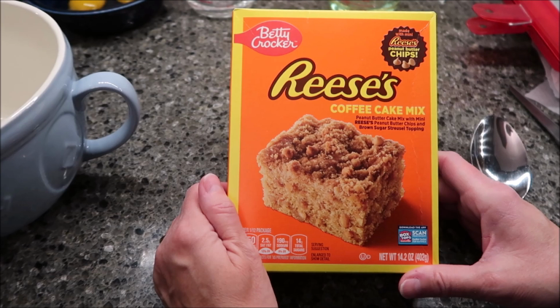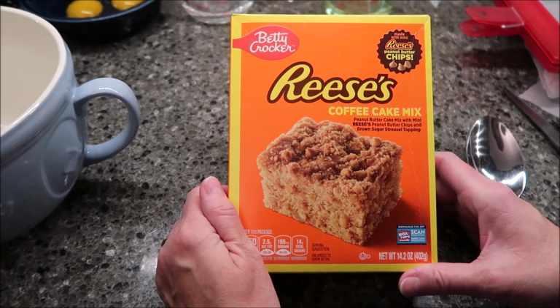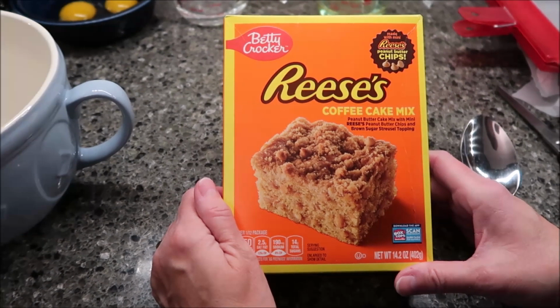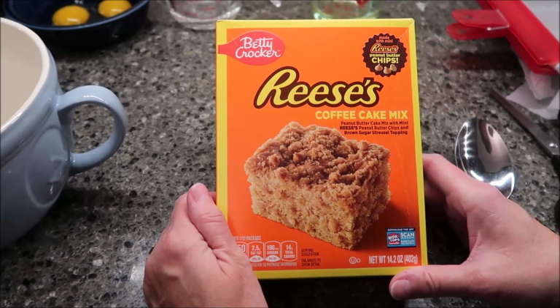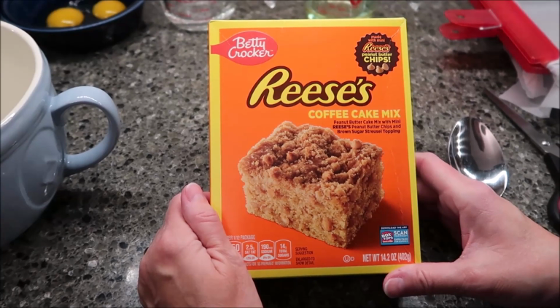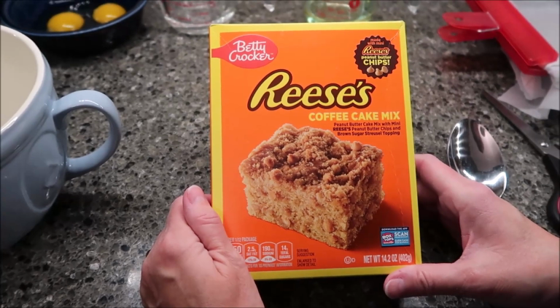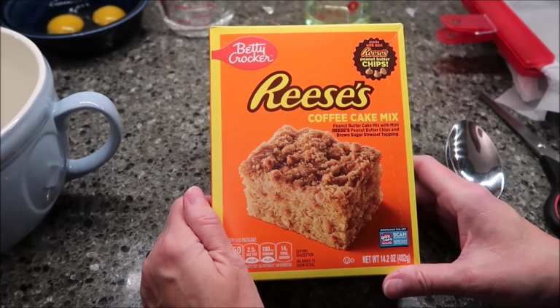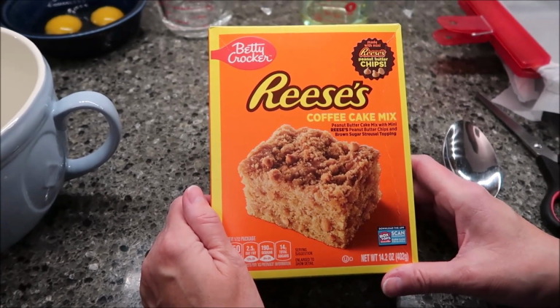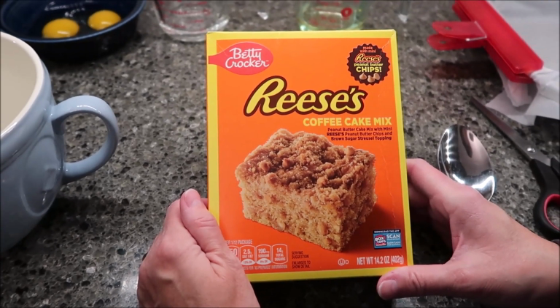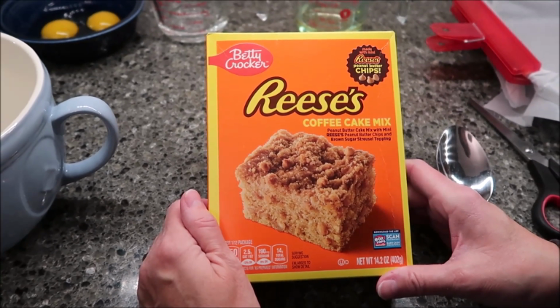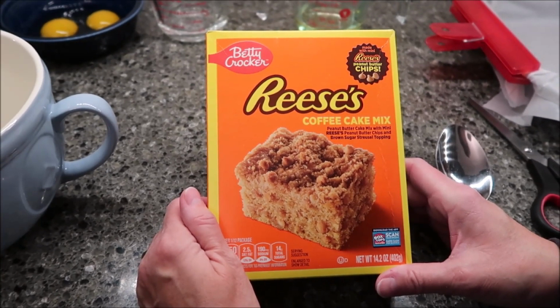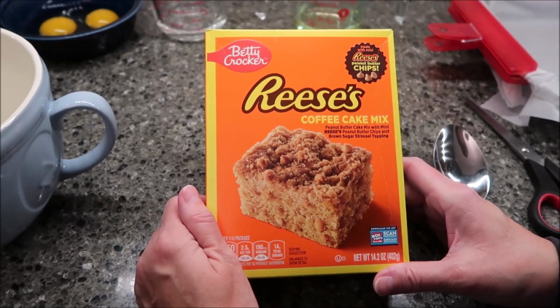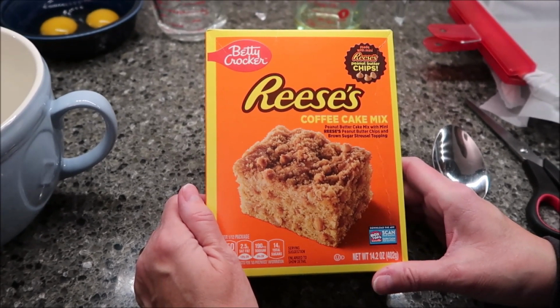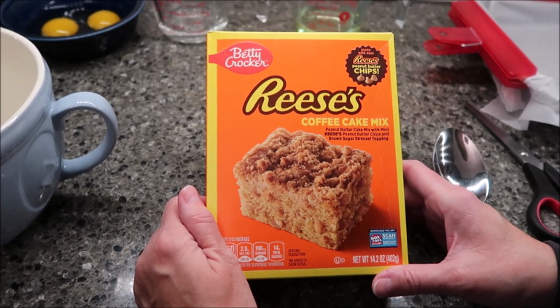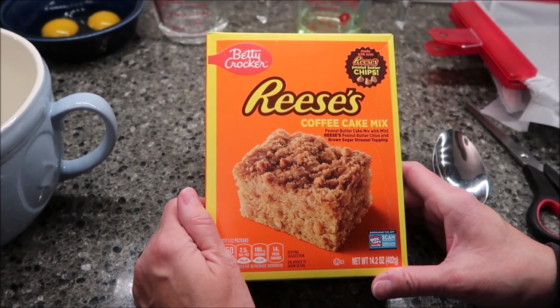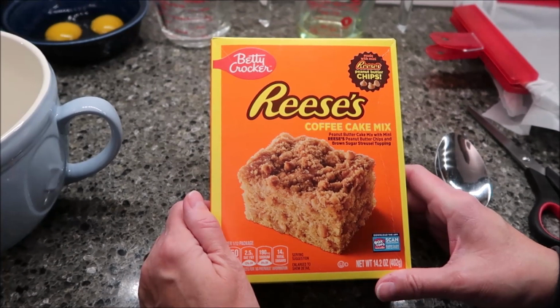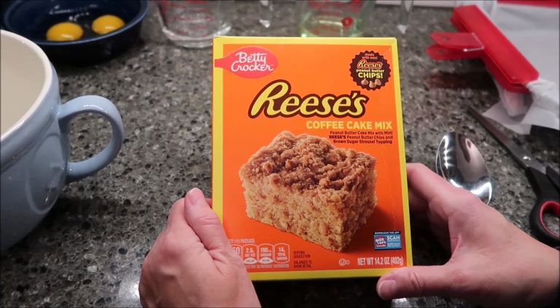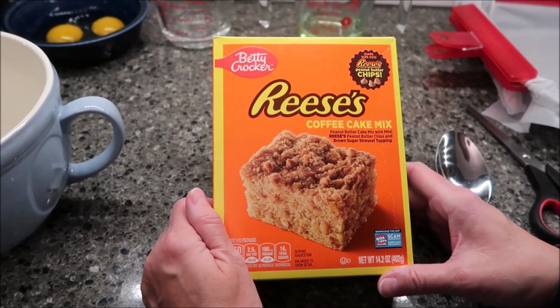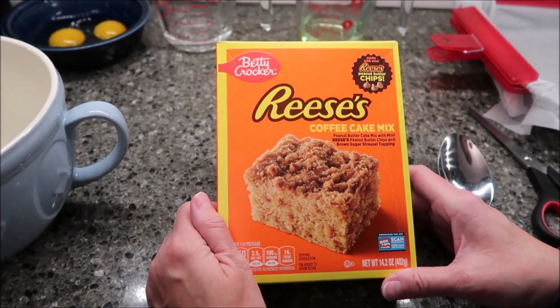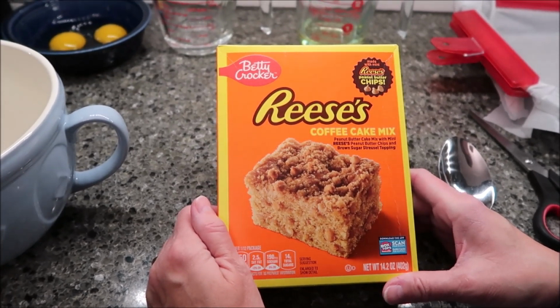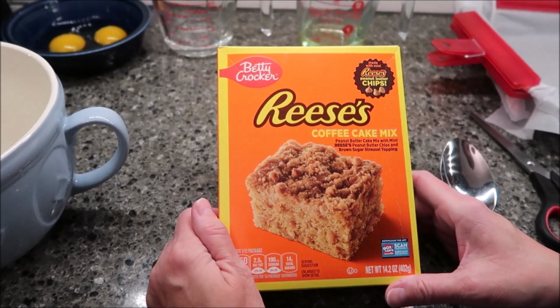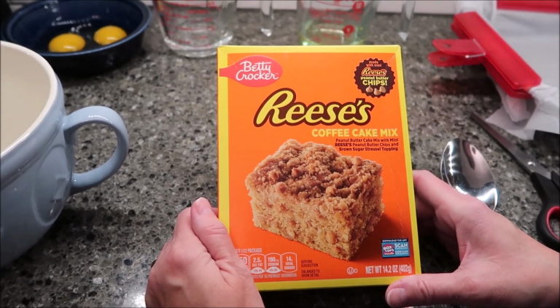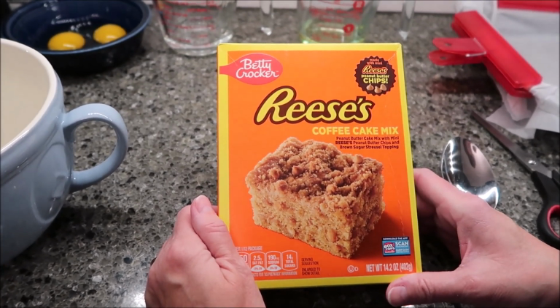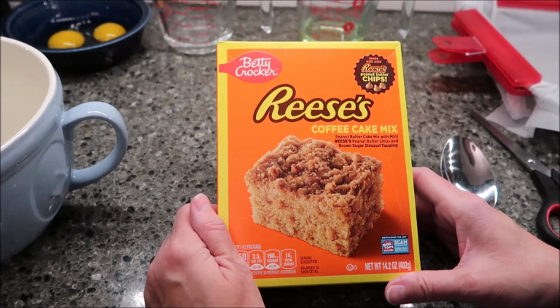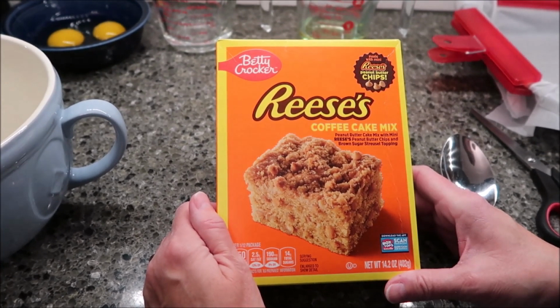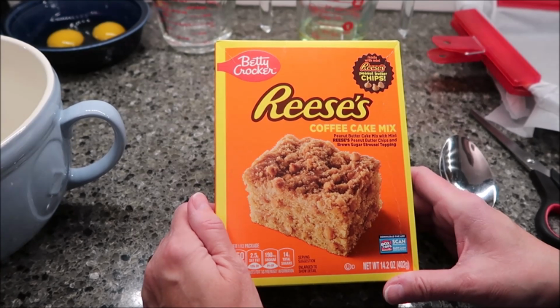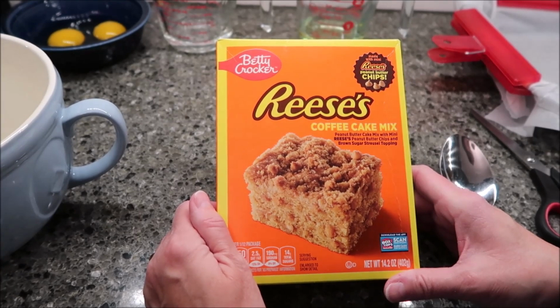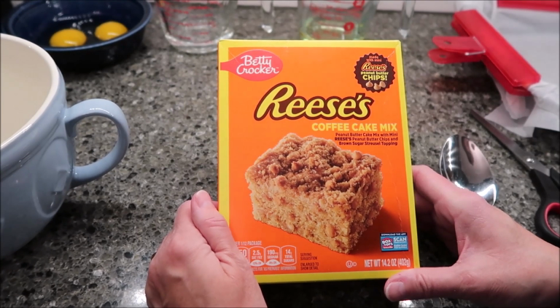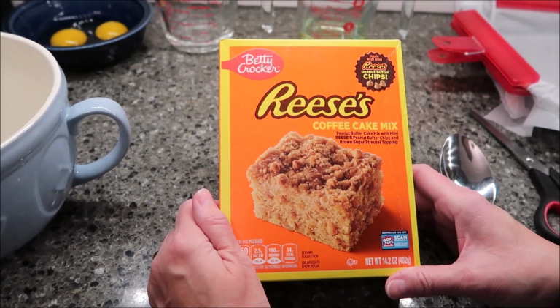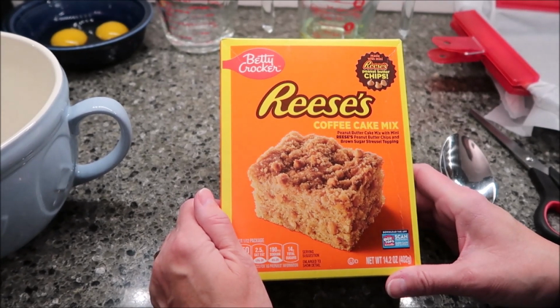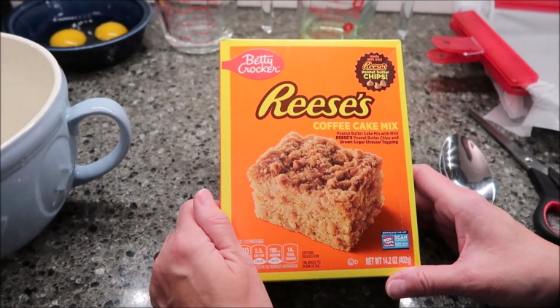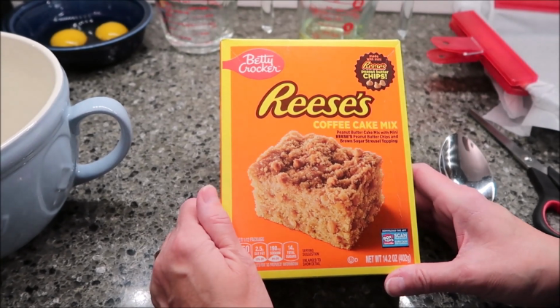Today I'm going to be making the Betty Crocker Reese's Coffee Cake. This is peanut butter cake mix with mini Reese's peanut butter chips and brown sugar streusel topping. That sounds good.